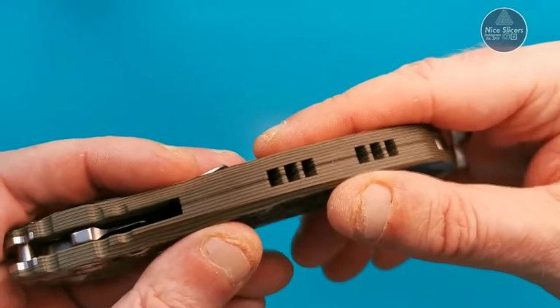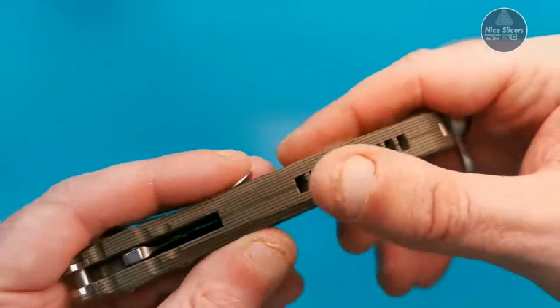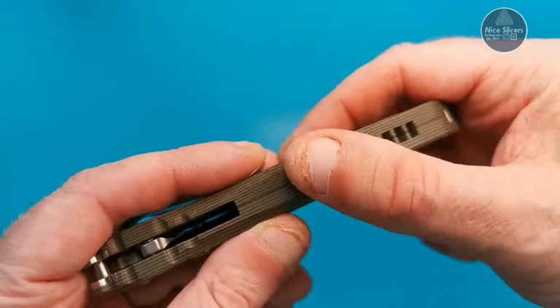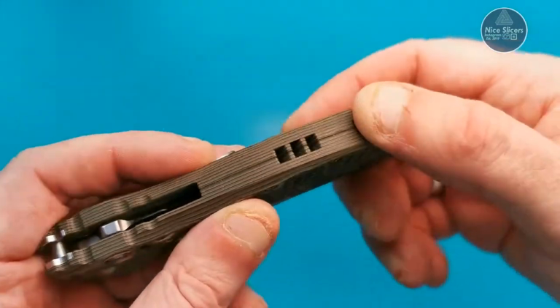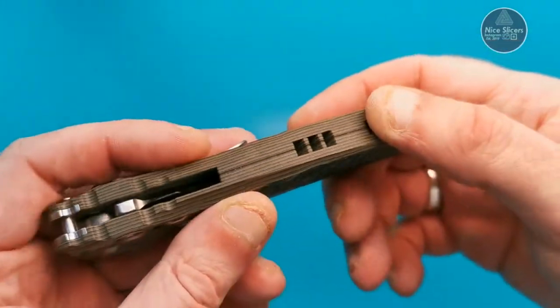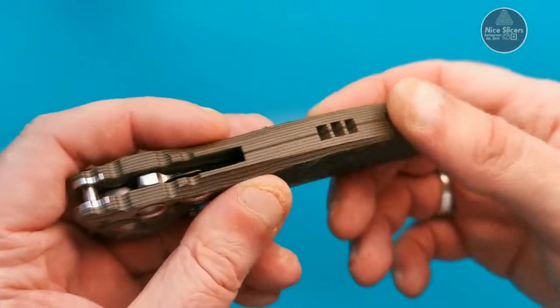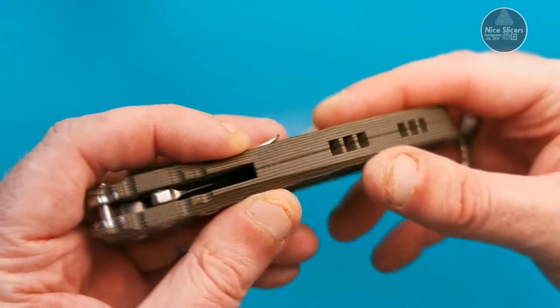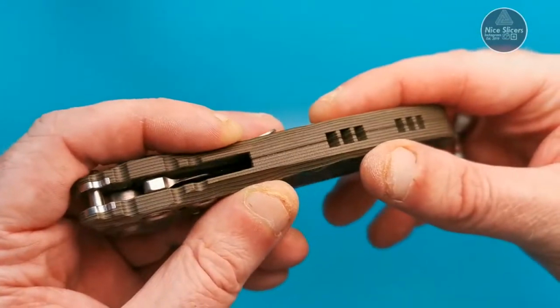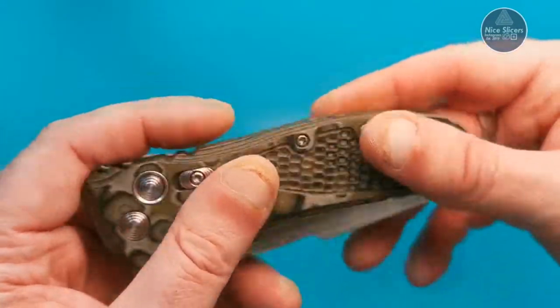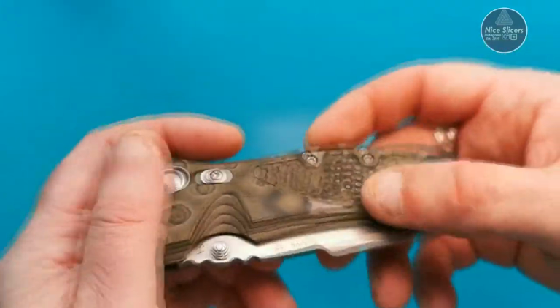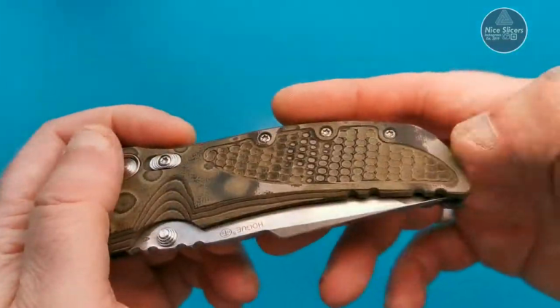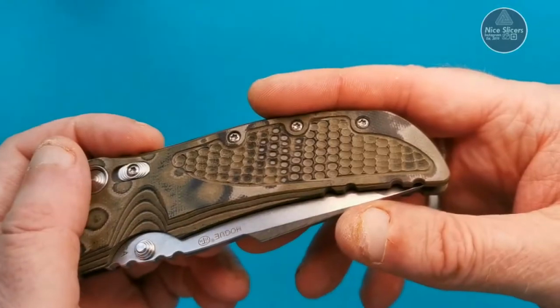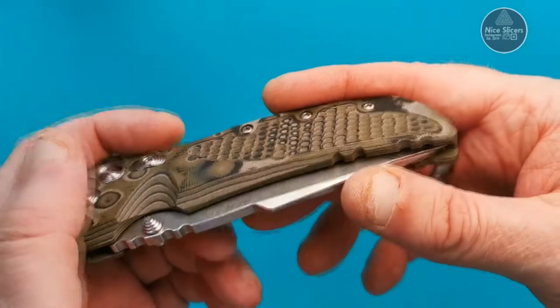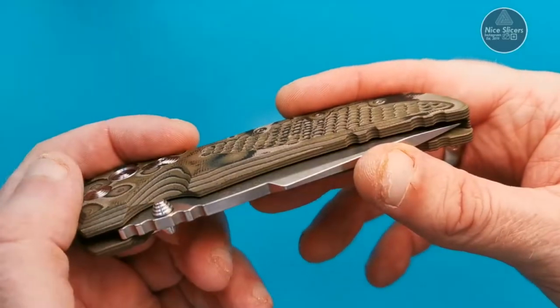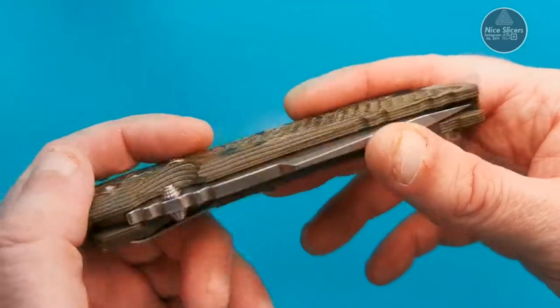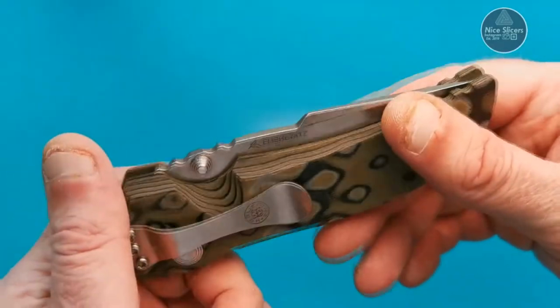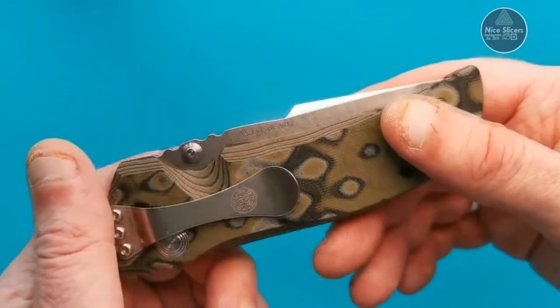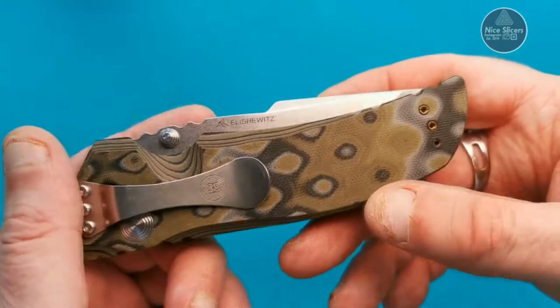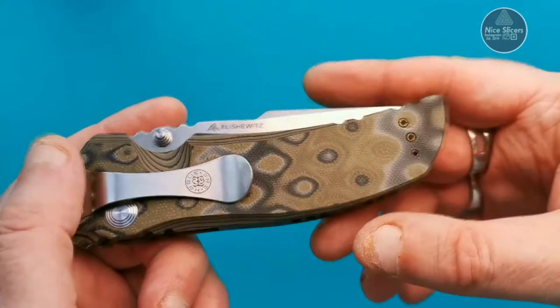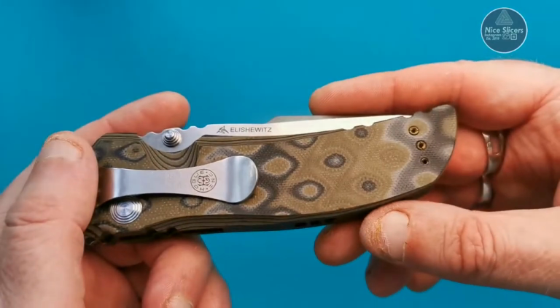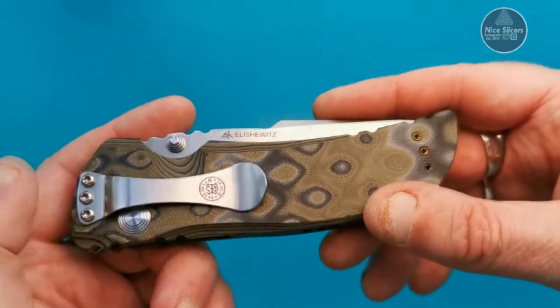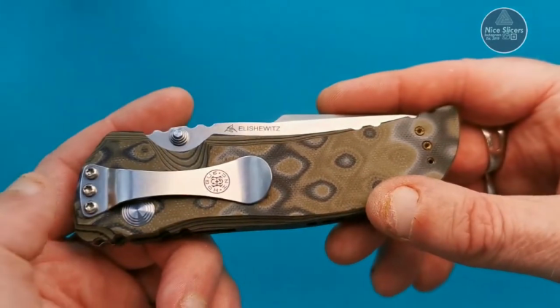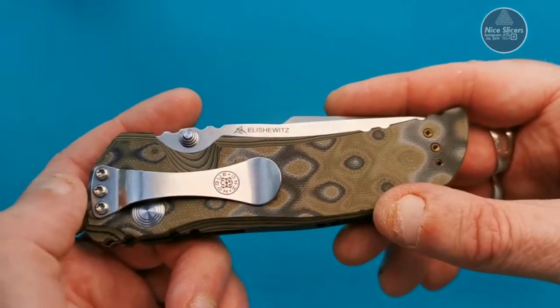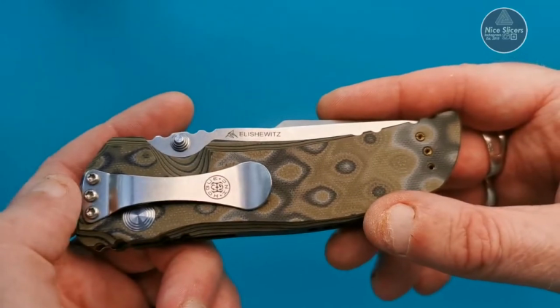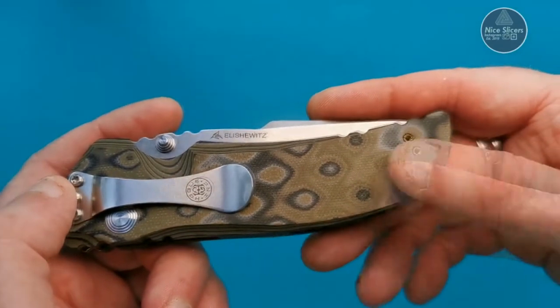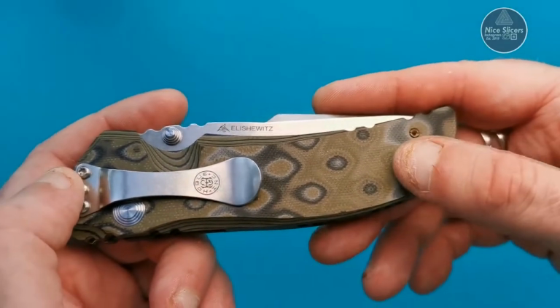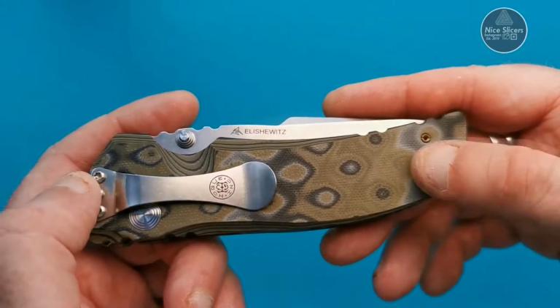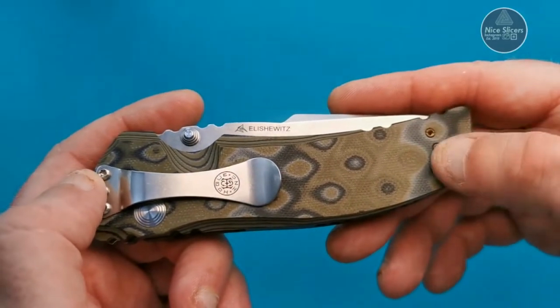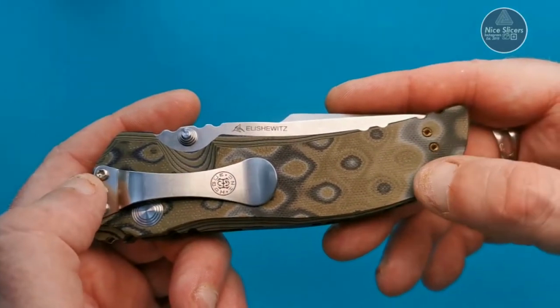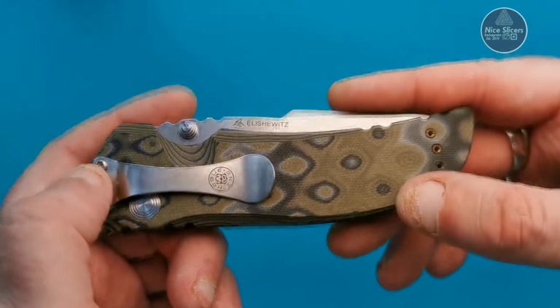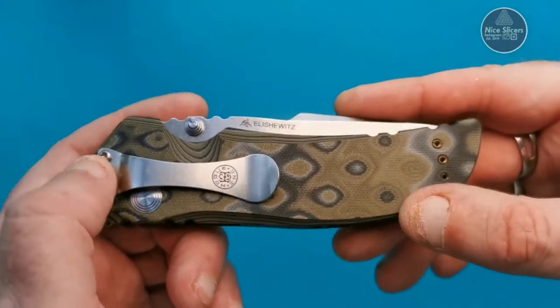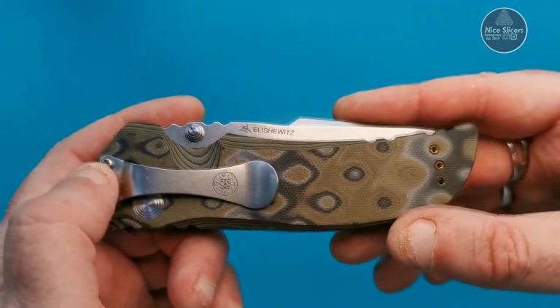There's also a little hidden lanyard loop on the back — solid back, just with a few little gaps in it.